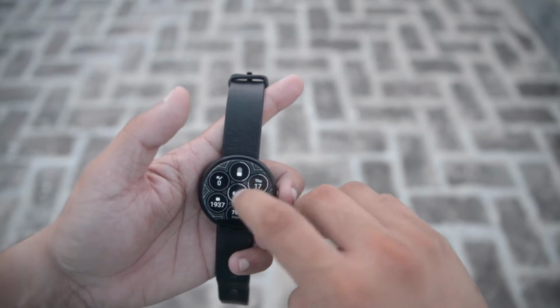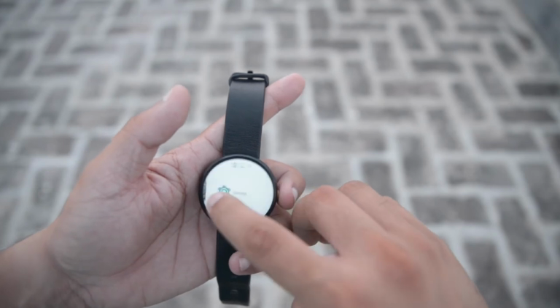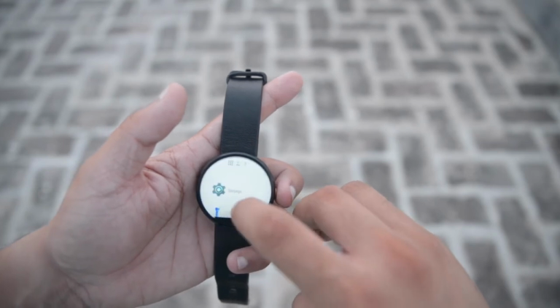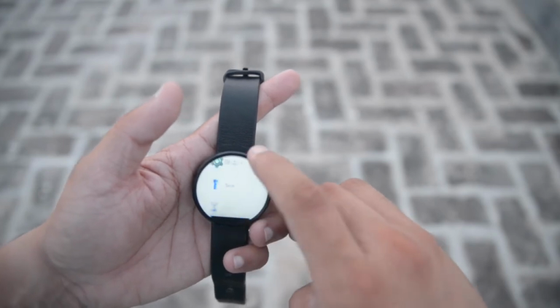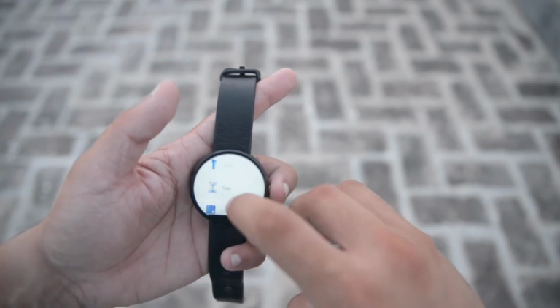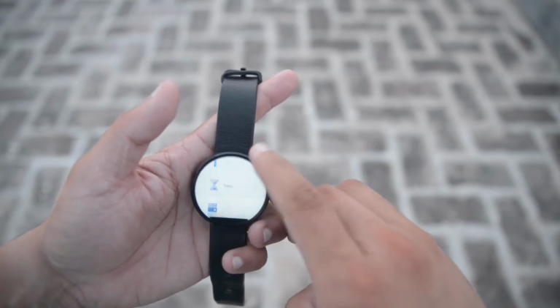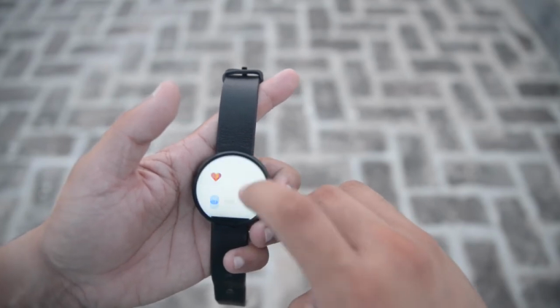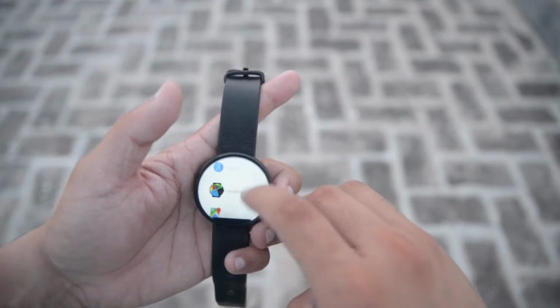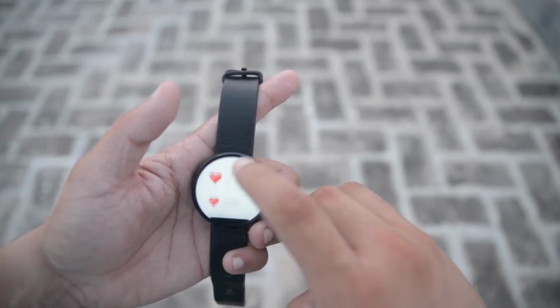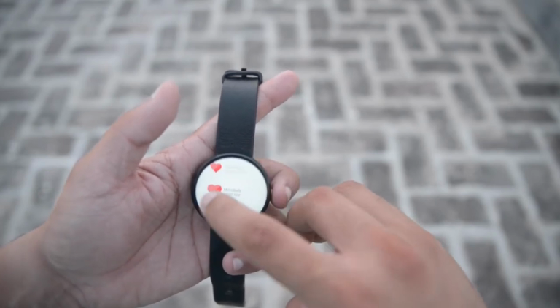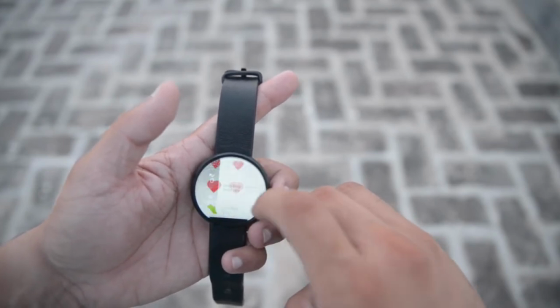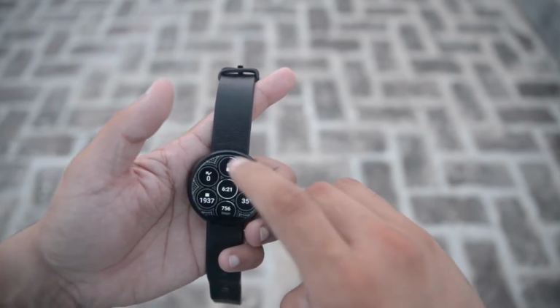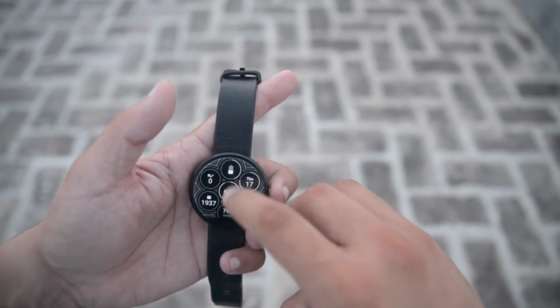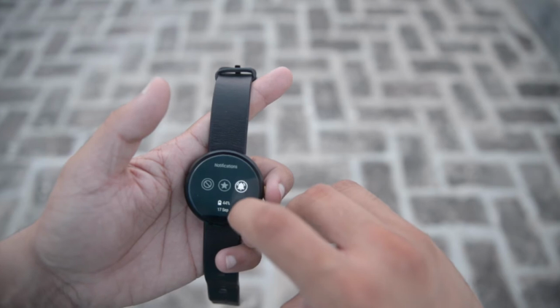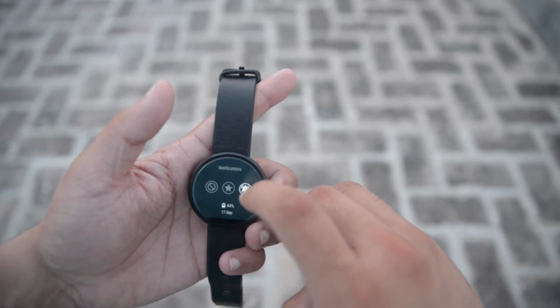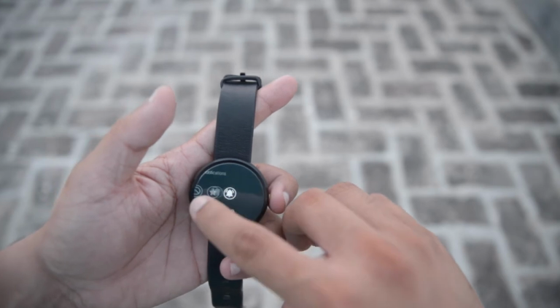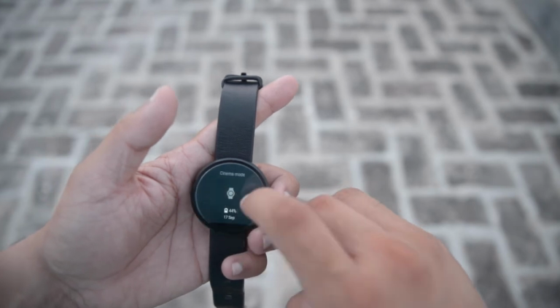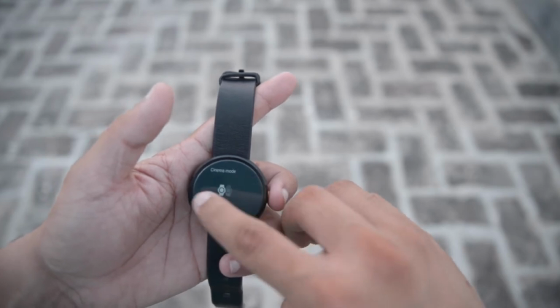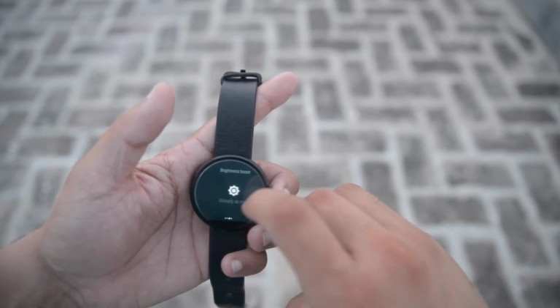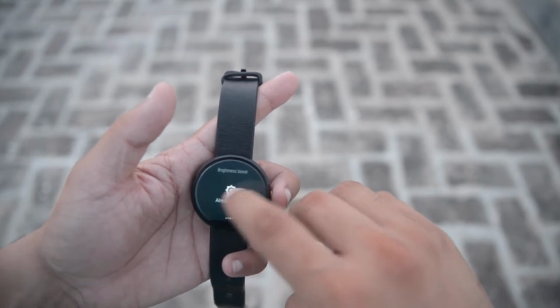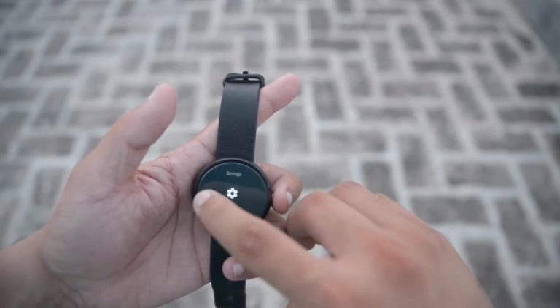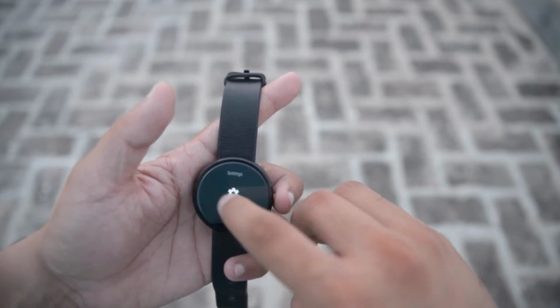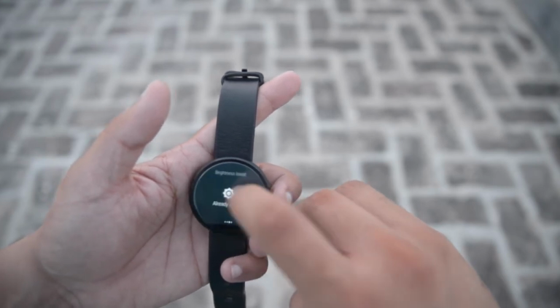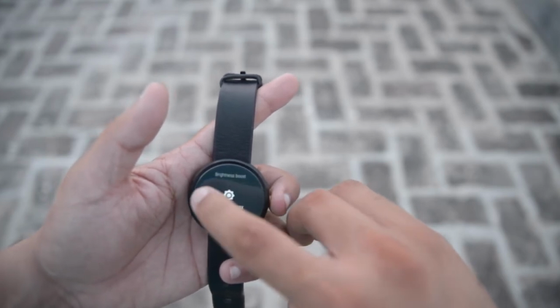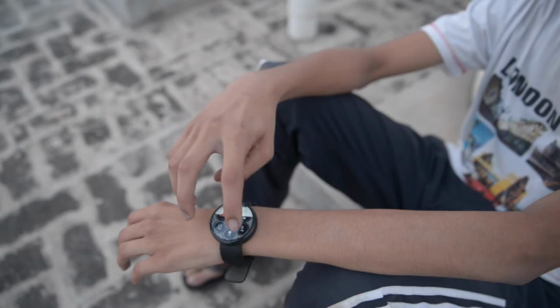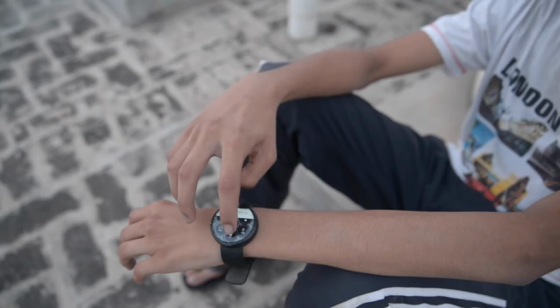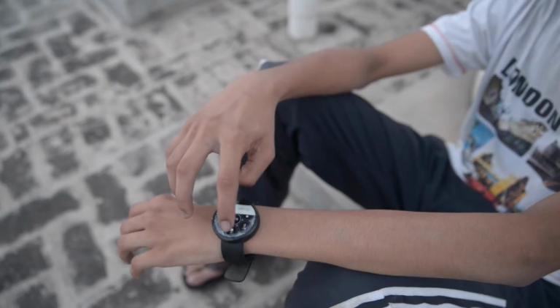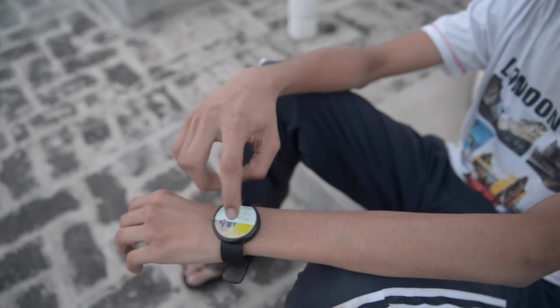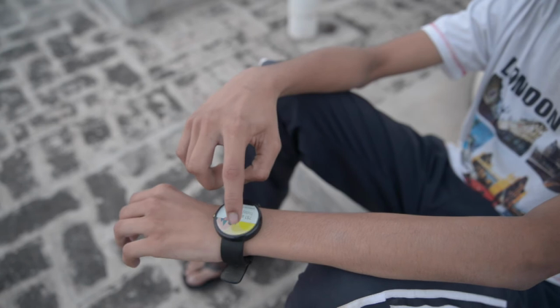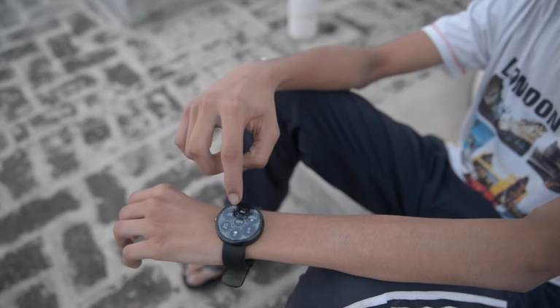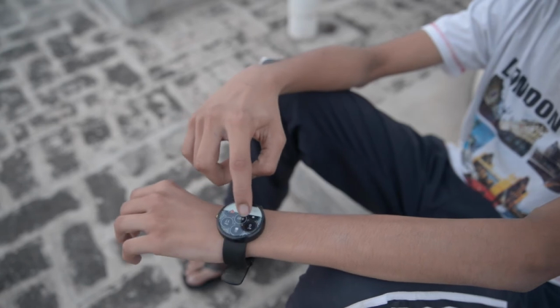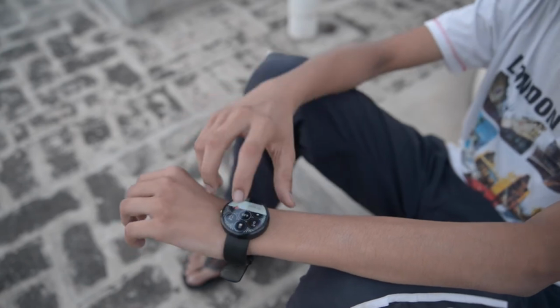The fourth feature allows you to change the color of the charging dock. Before, it was only blue, but now you can change it by simply swiping while charging to pick new colors.